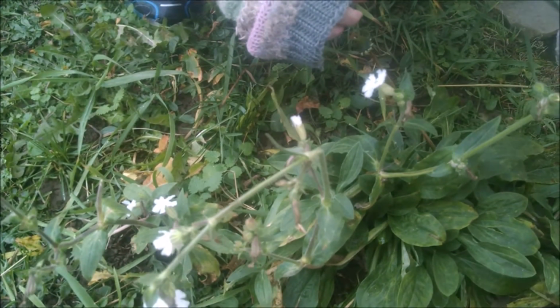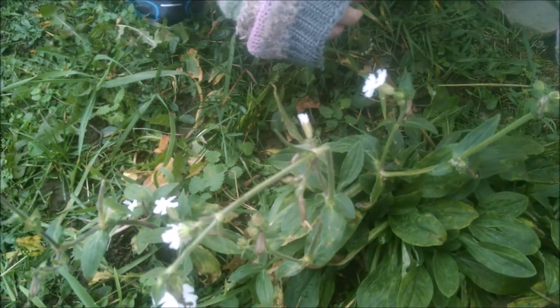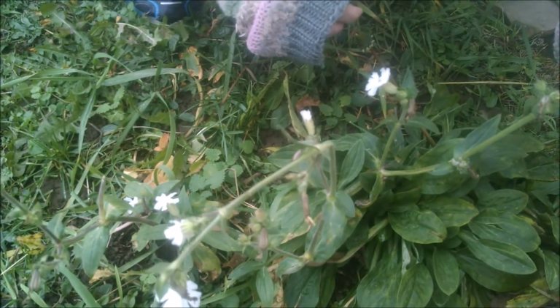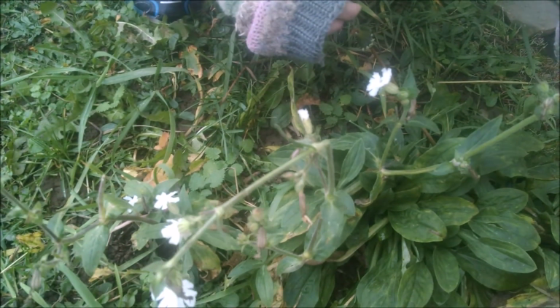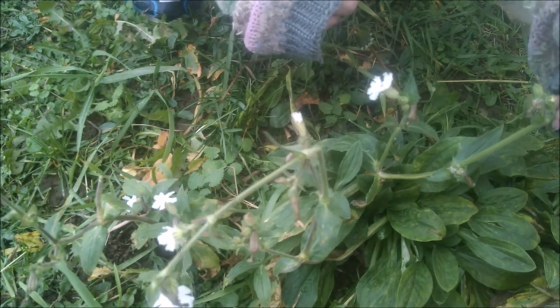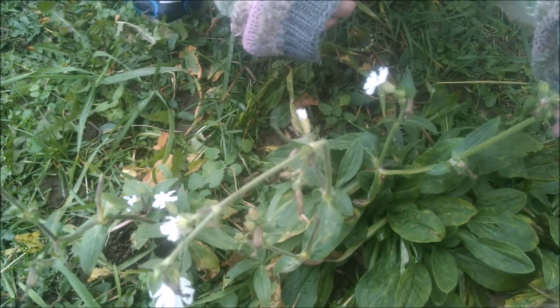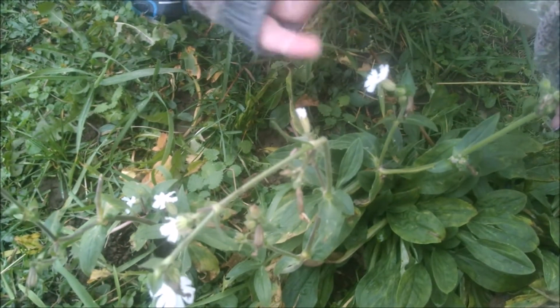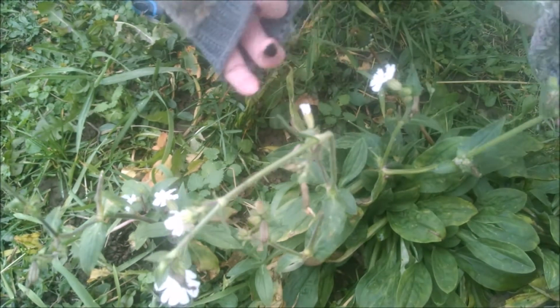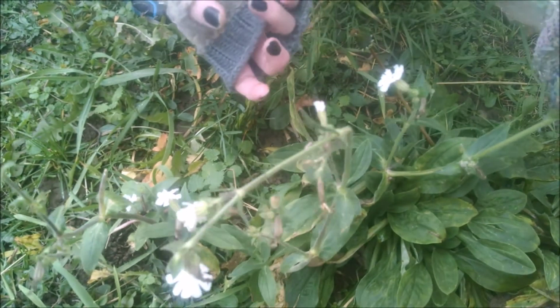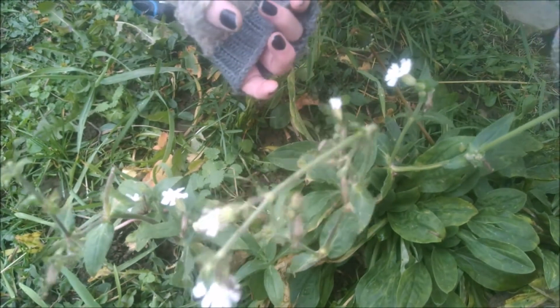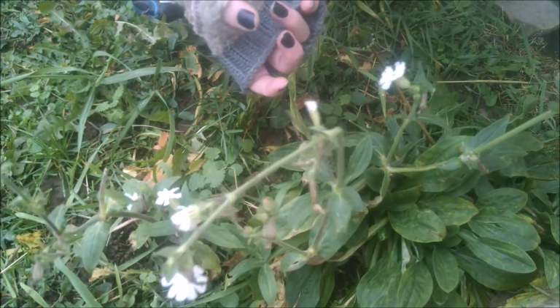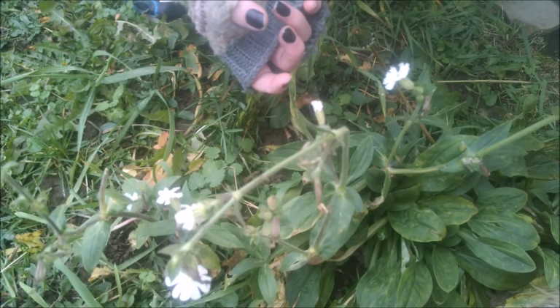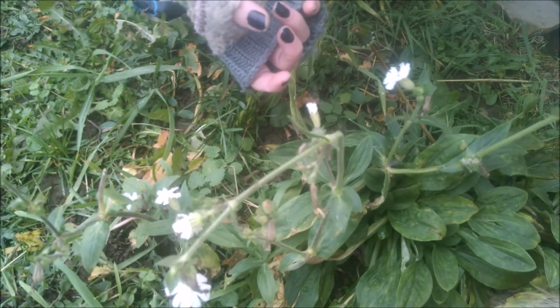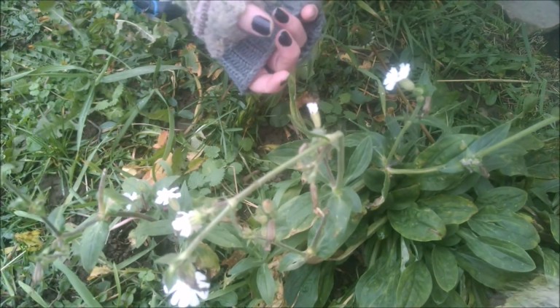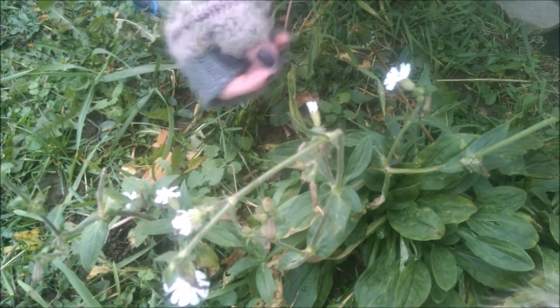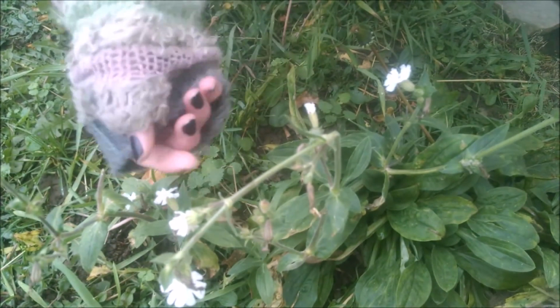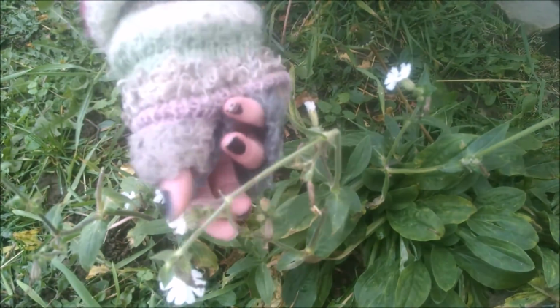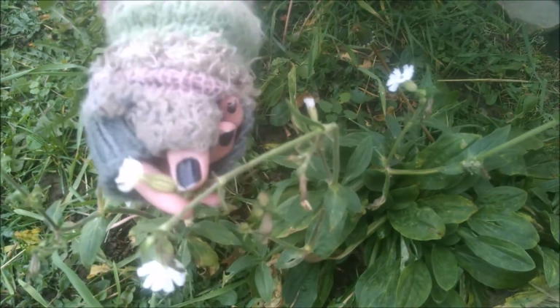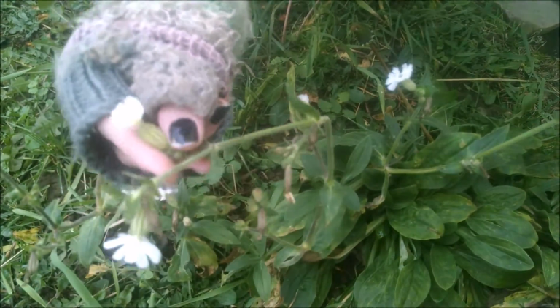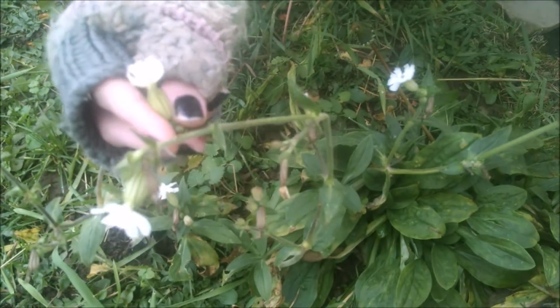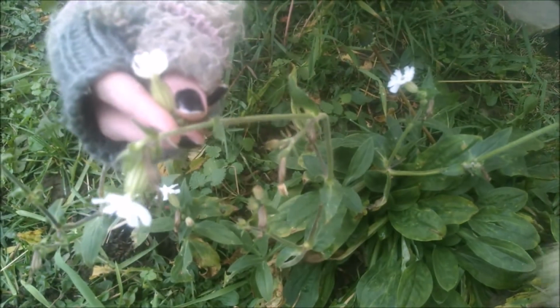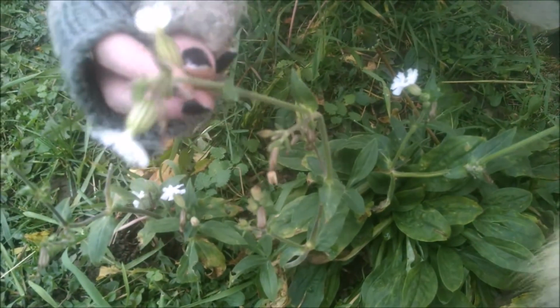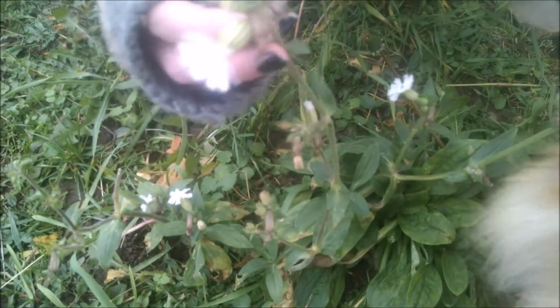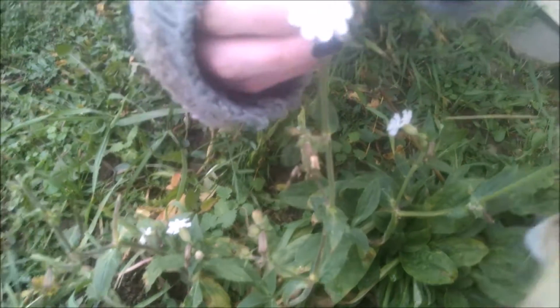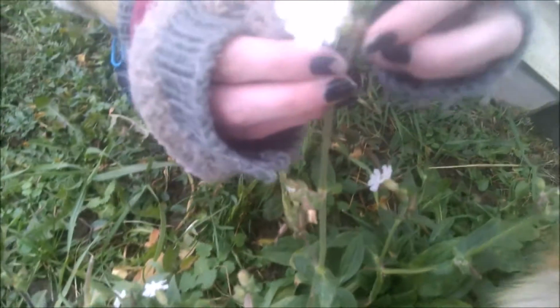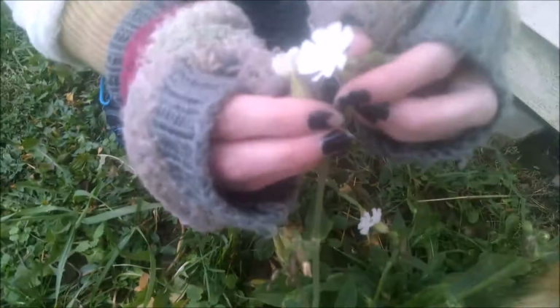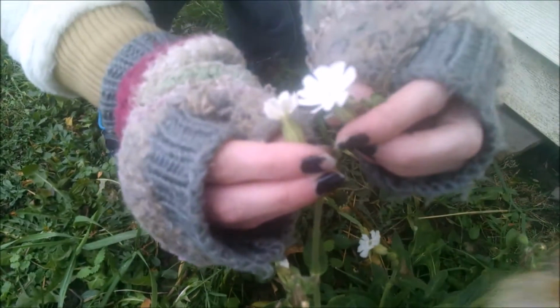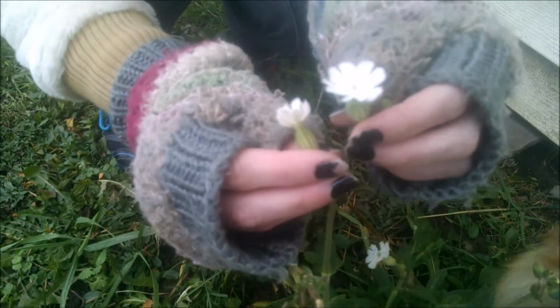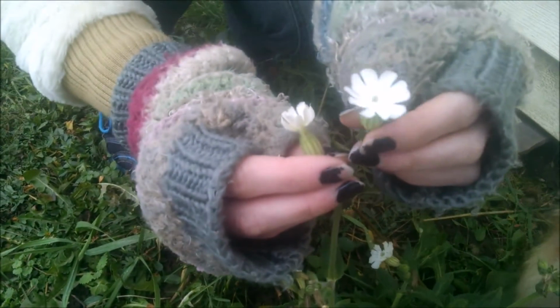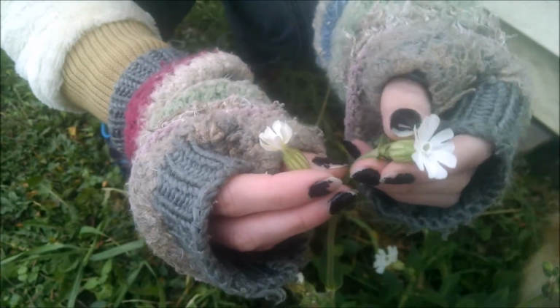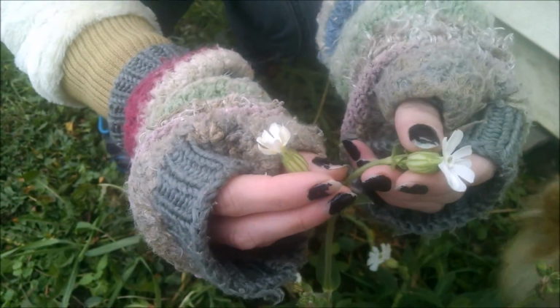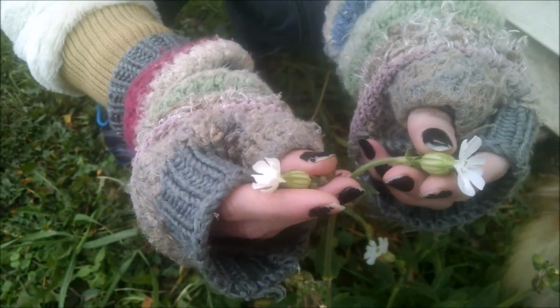It likes a moist, damp setting with rich nutrient and alkaline-based soil. It's also known as the flower of the dead in parts of England, or the gray flower.